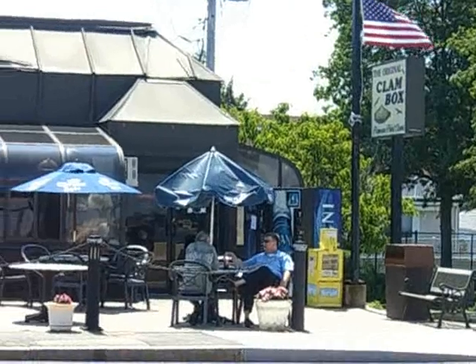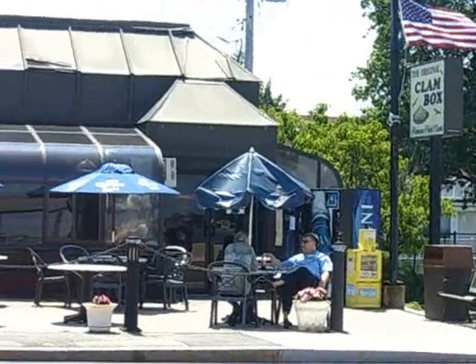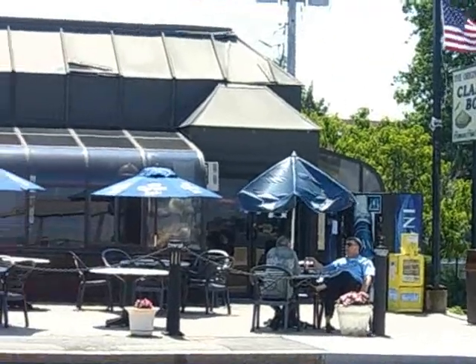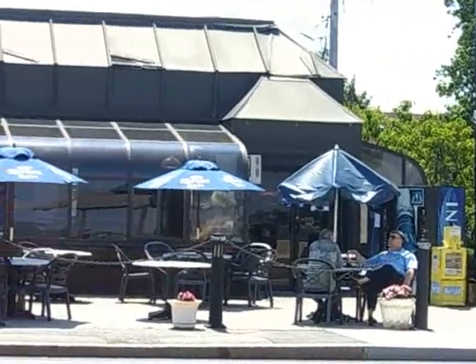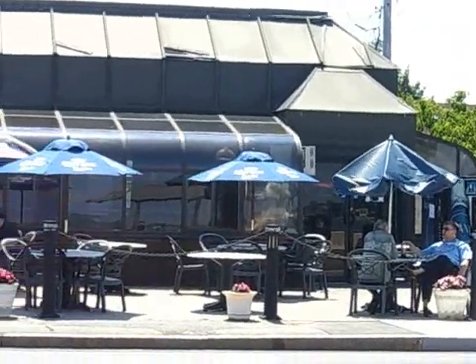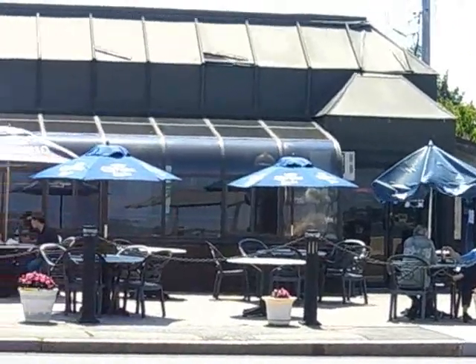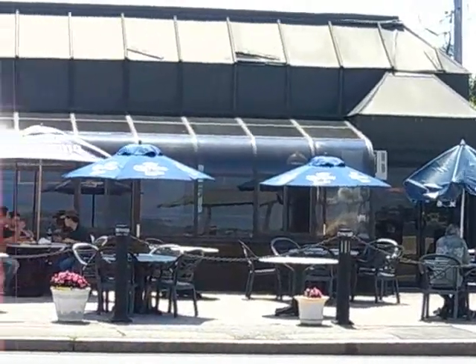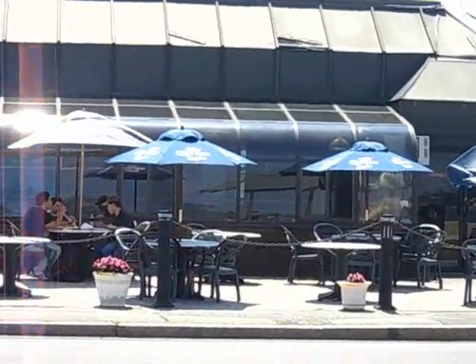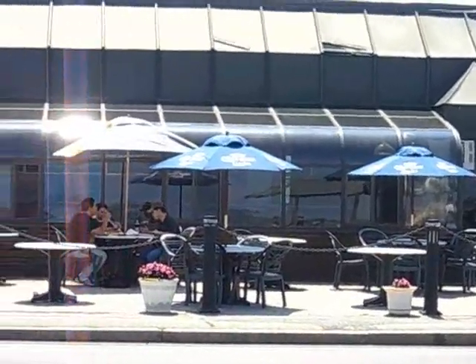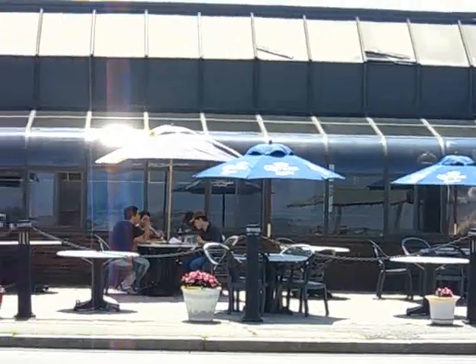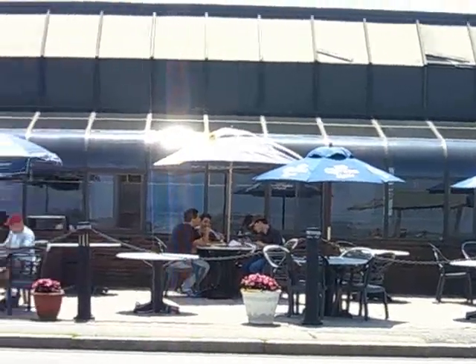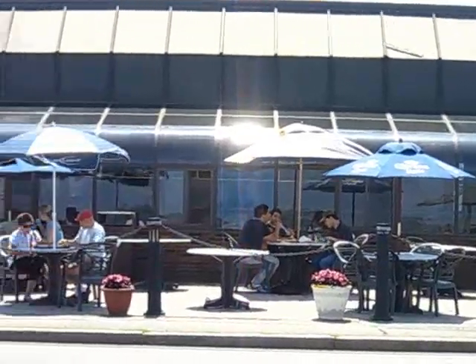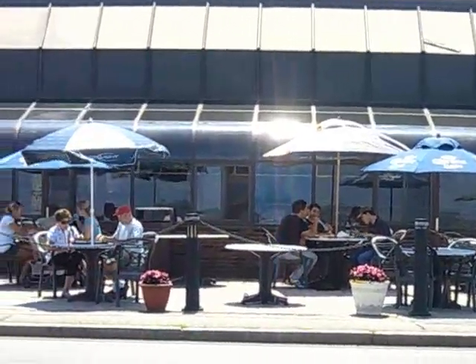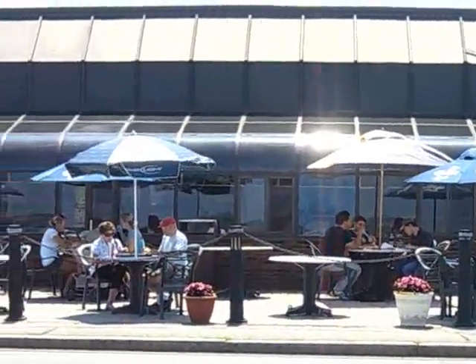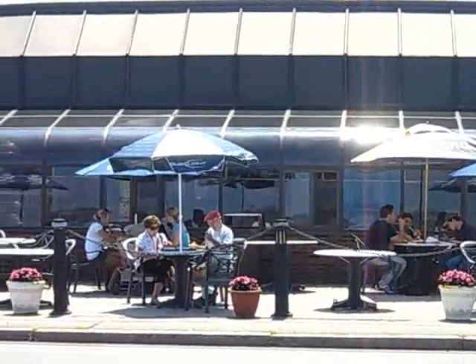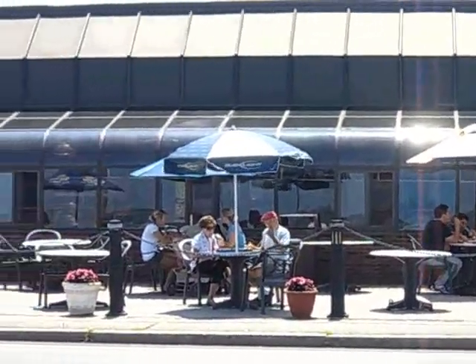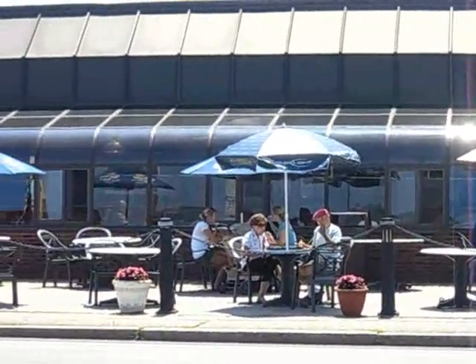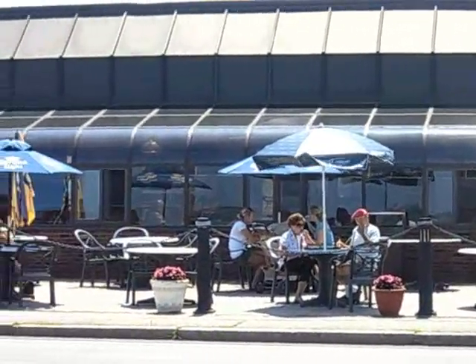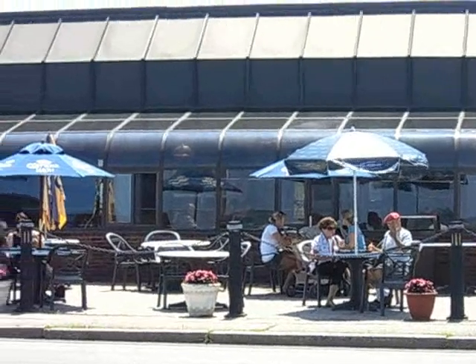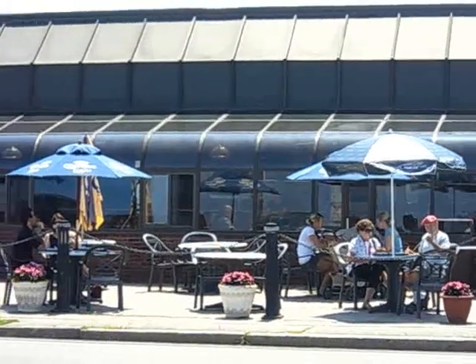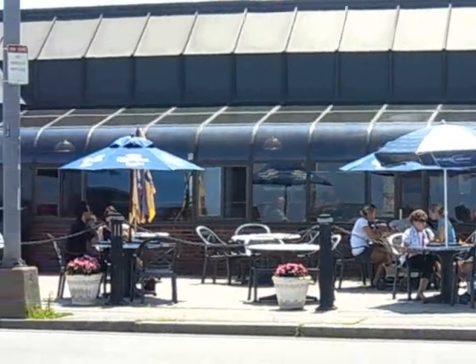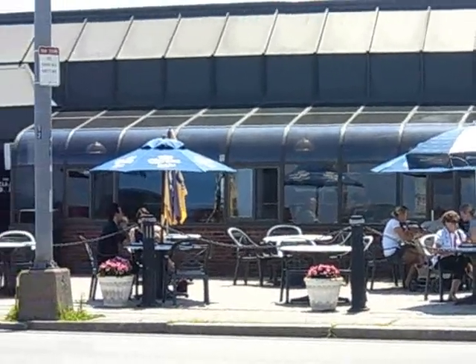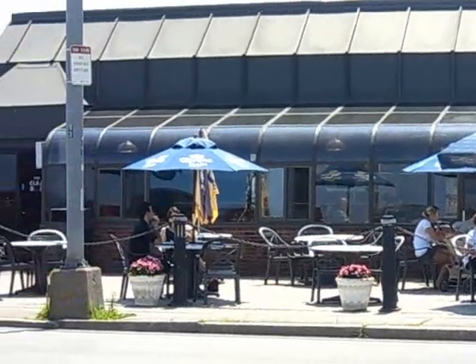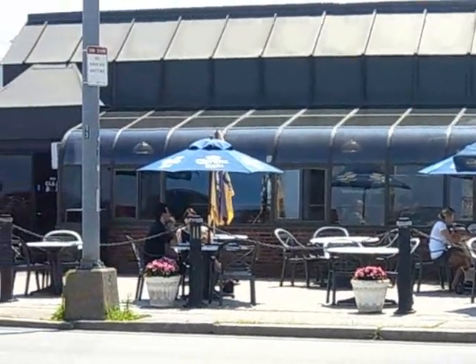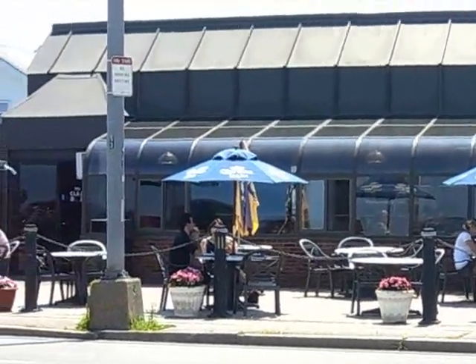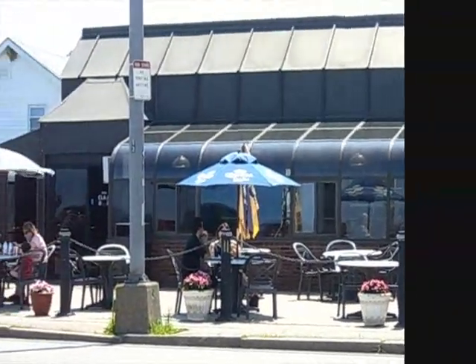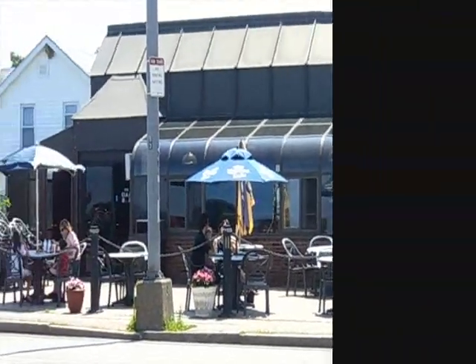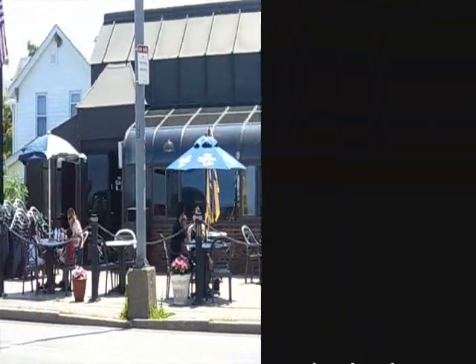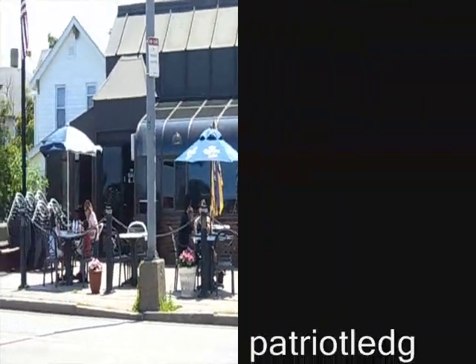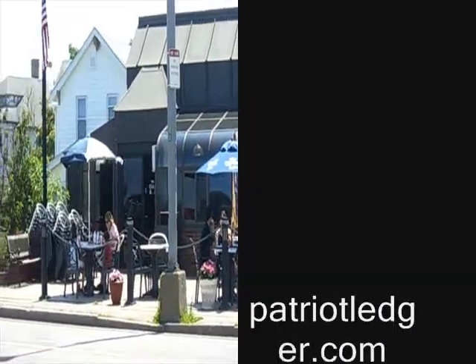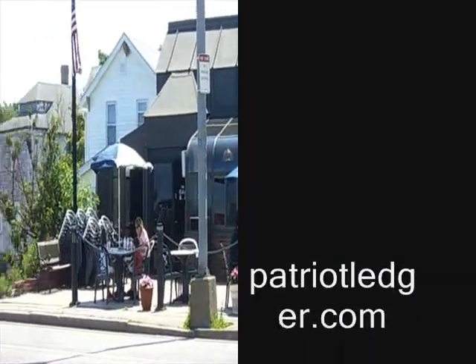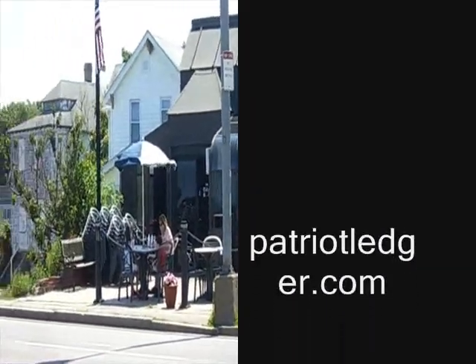Wollaston Beach is also a great spot to grab some seaside seafood. Several restaurants across from the beach offer everything from clam rolls to a fried fish sandwich.